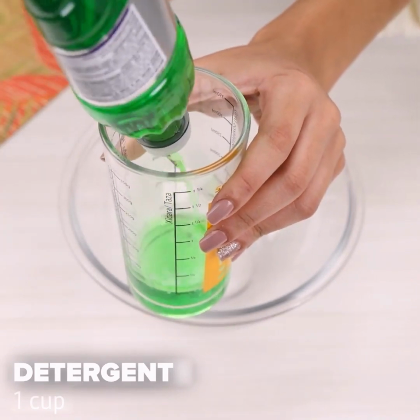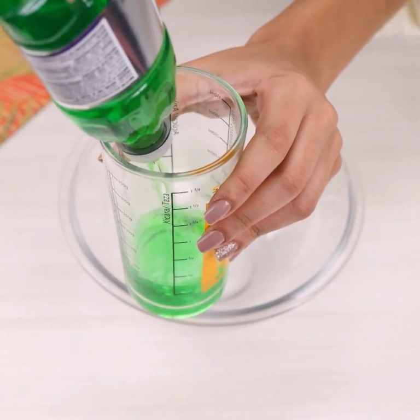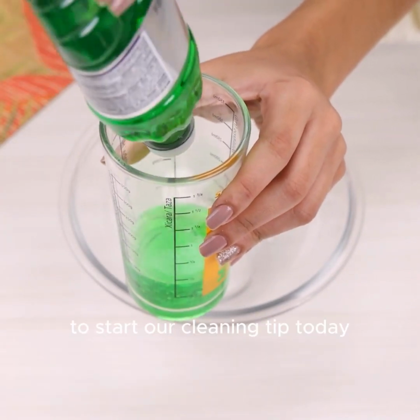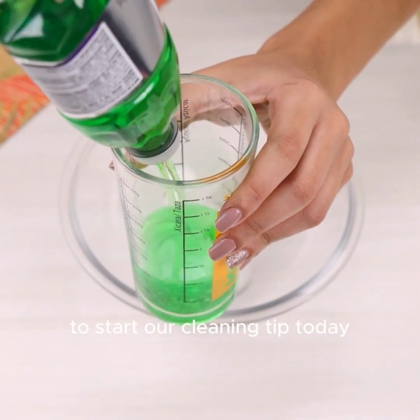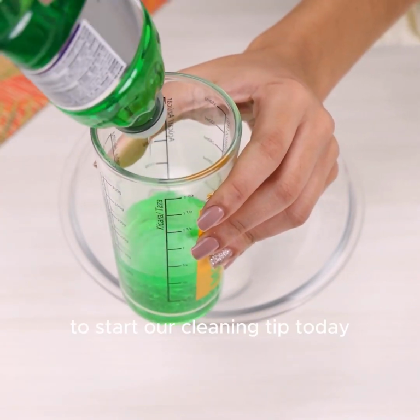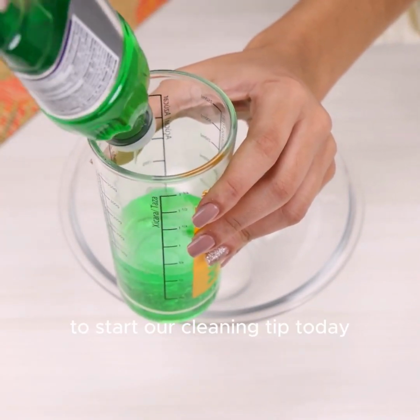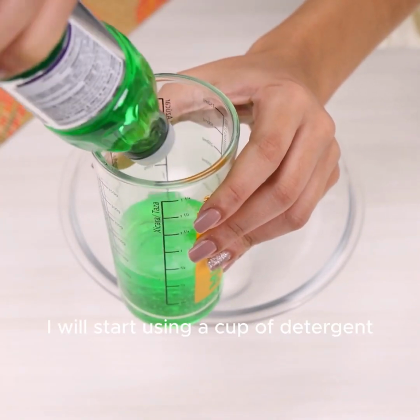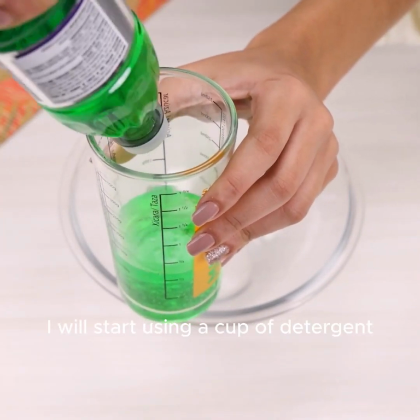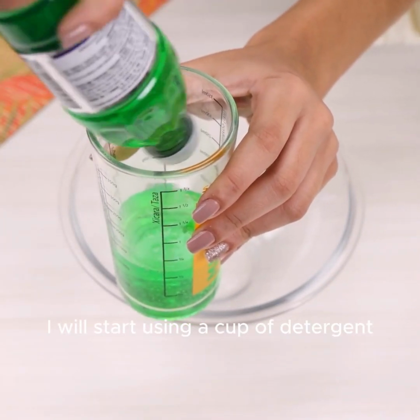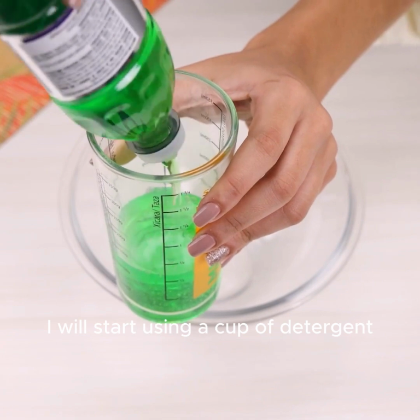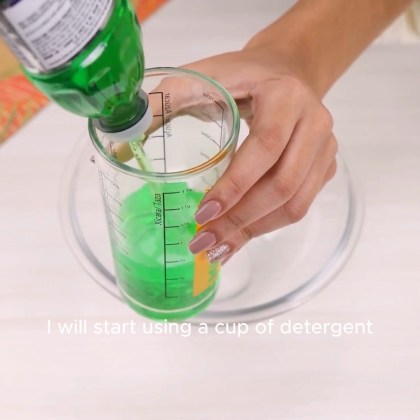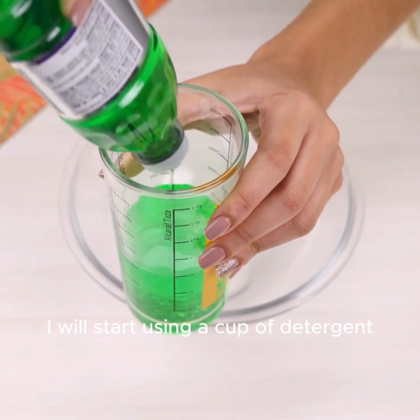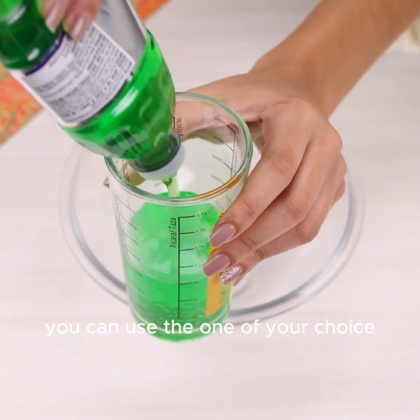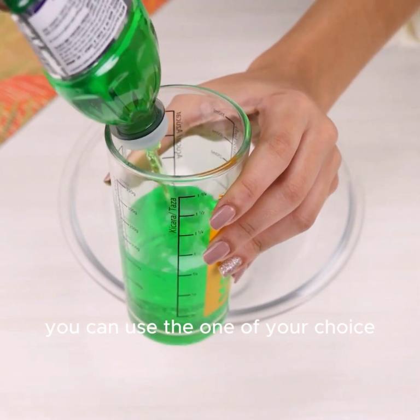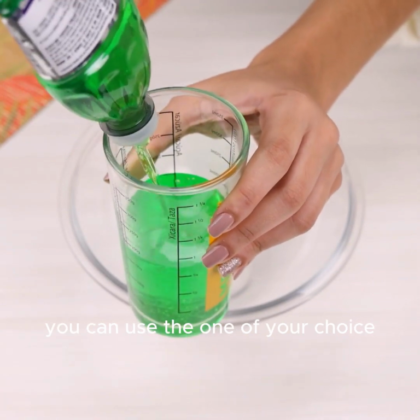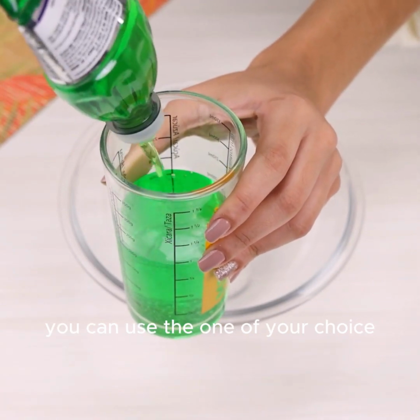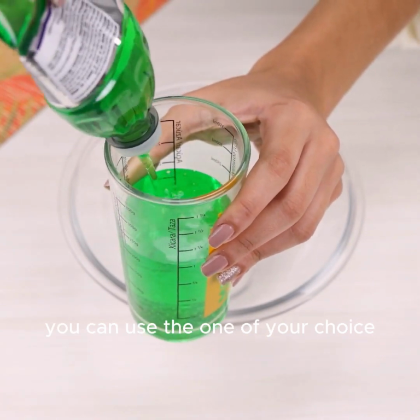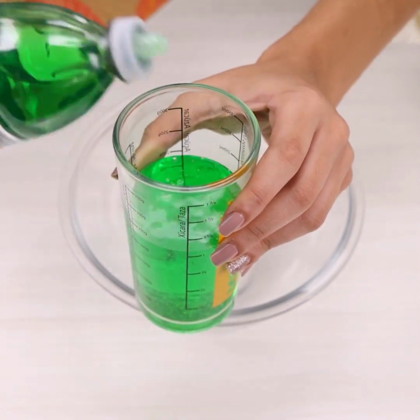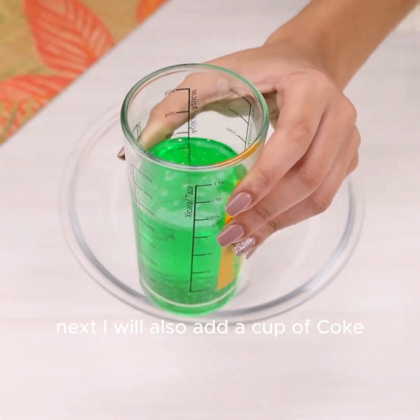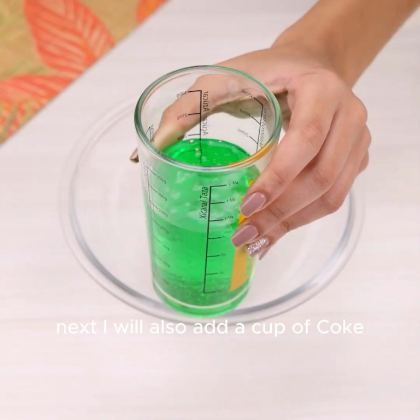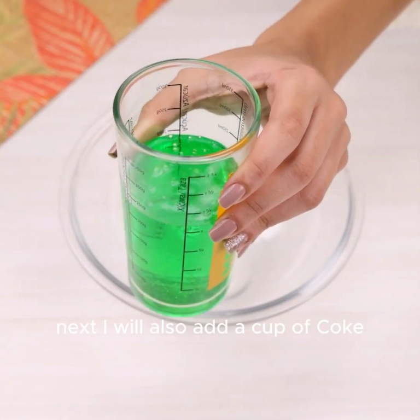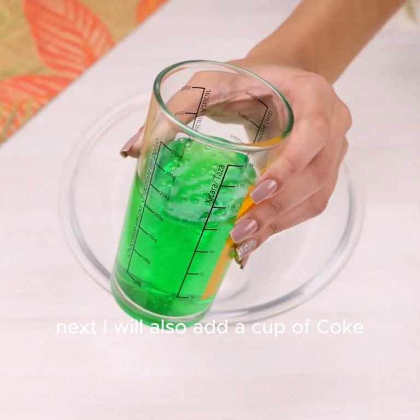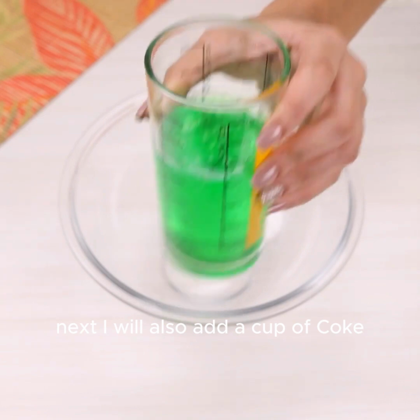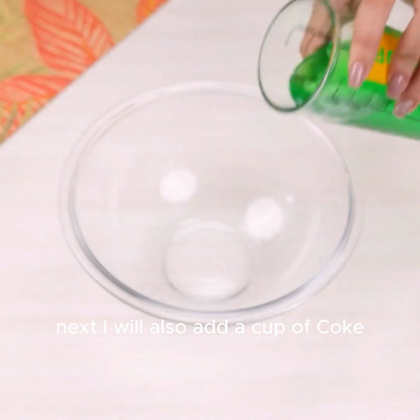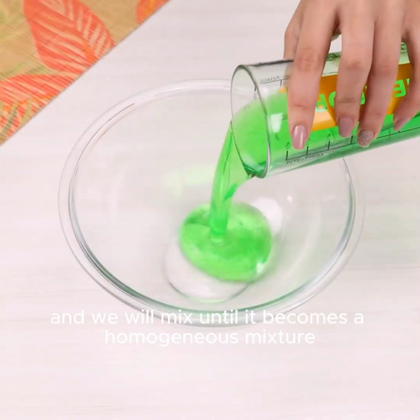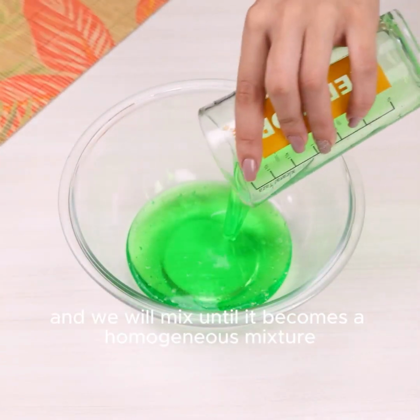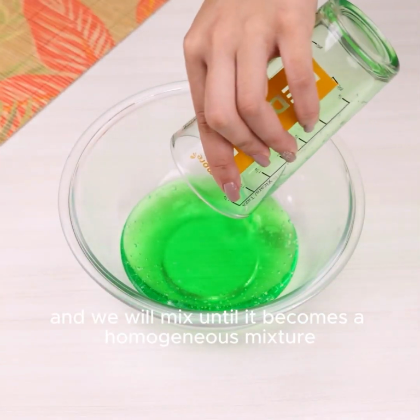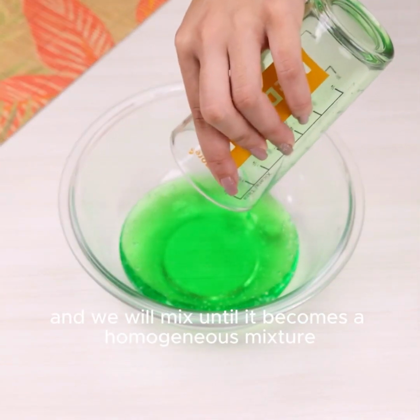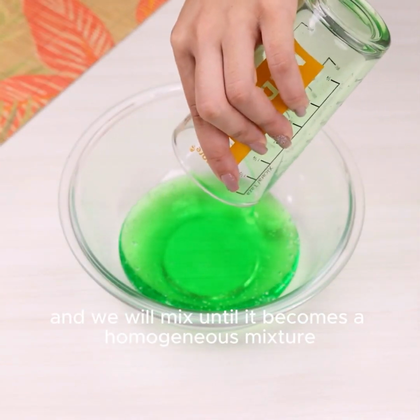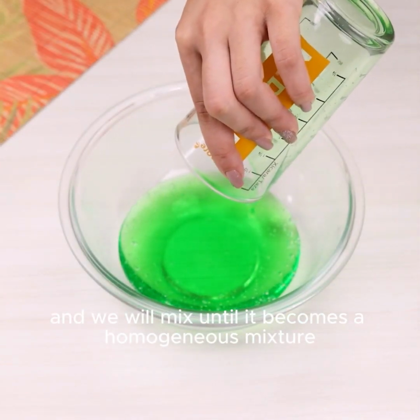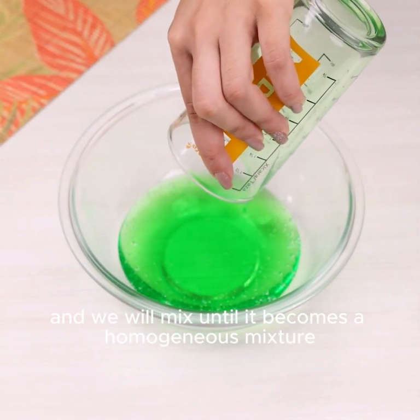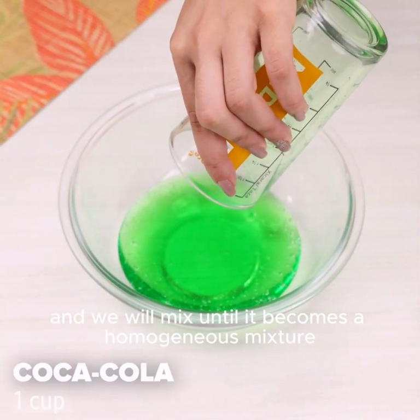To start our cleaning tip today, I will begin using a cup of detergent — you can use the one of your choice. Next I will also add a cup of coke, and we will mix until it becomes a homogeneous mixture.